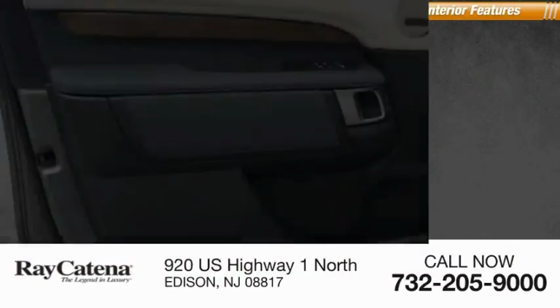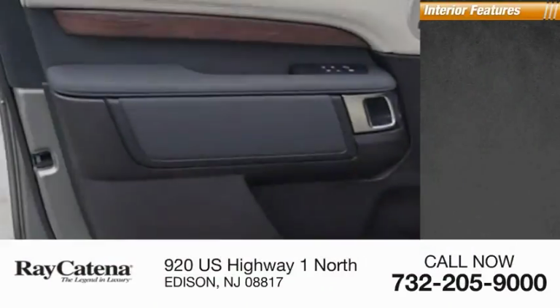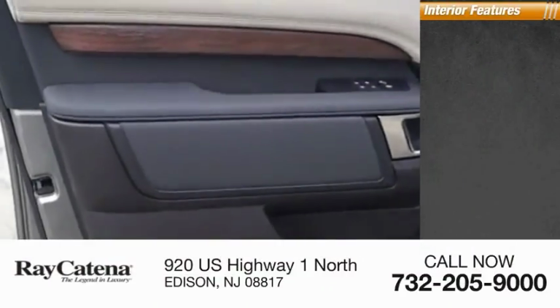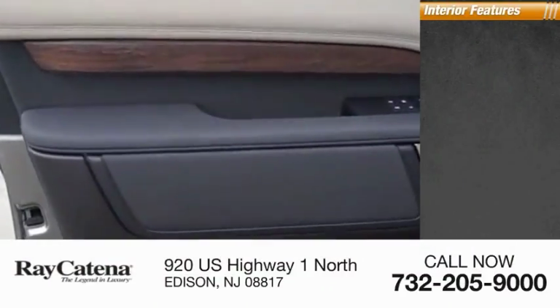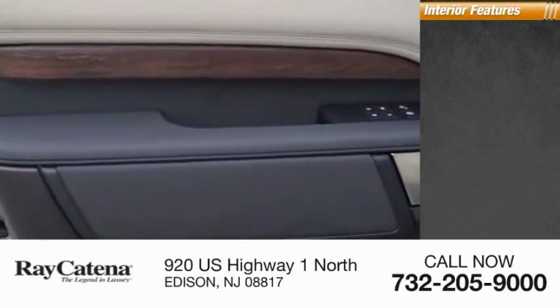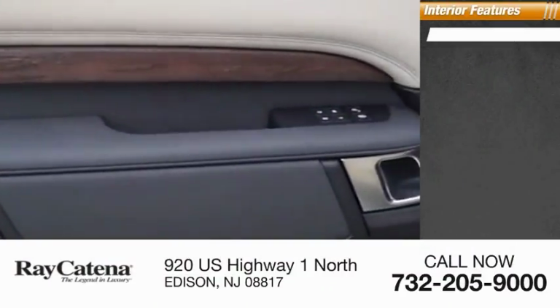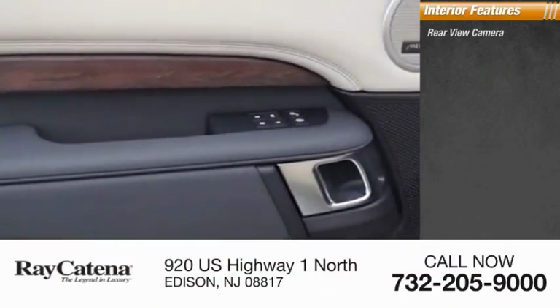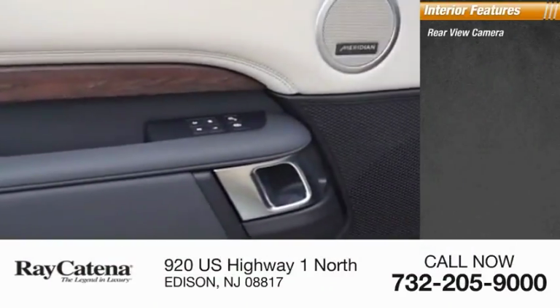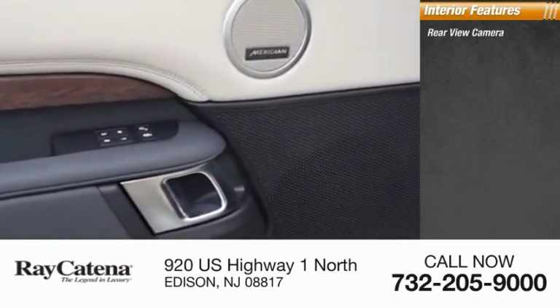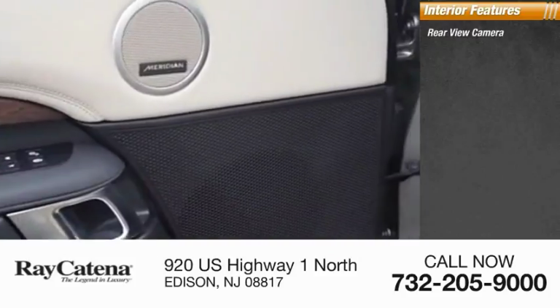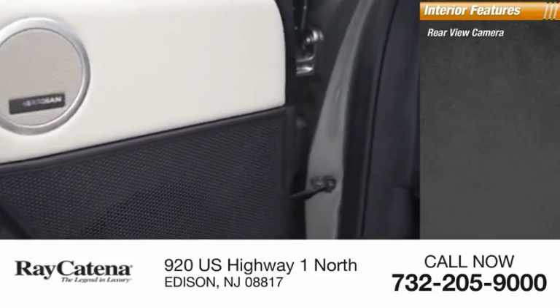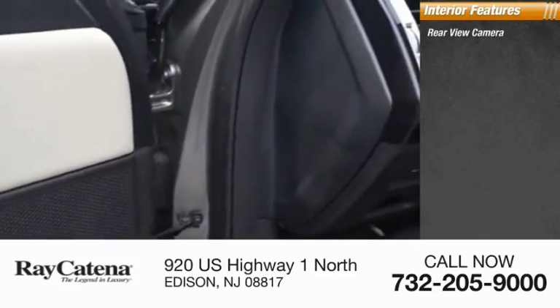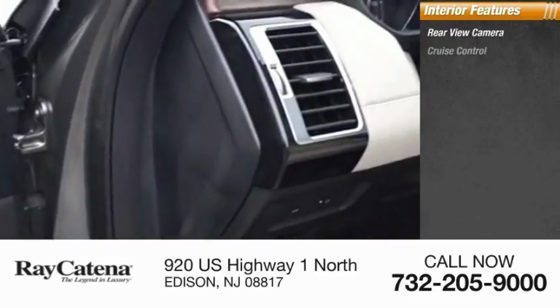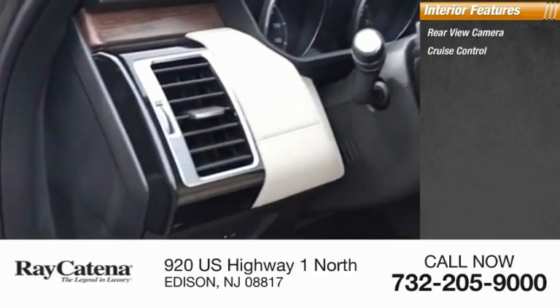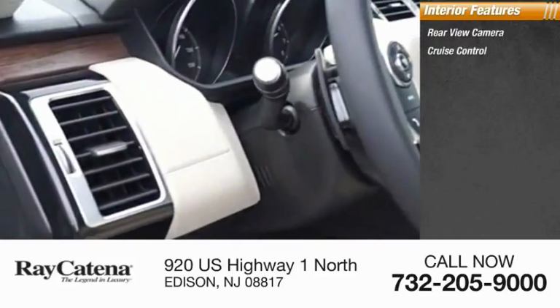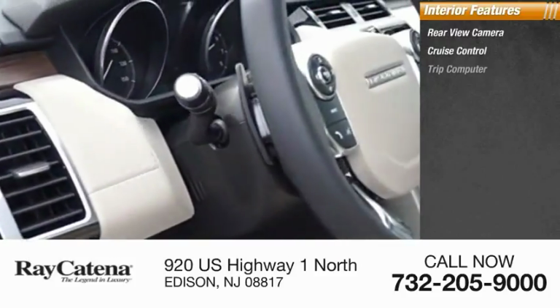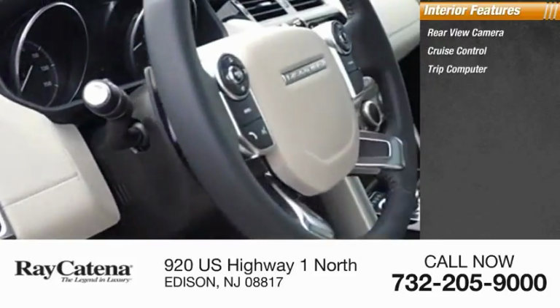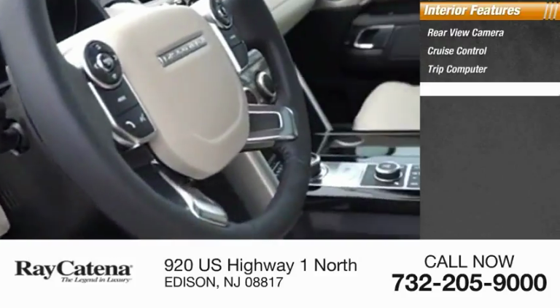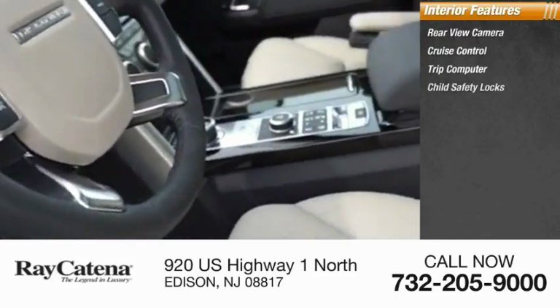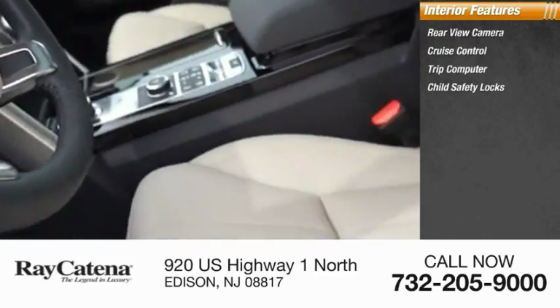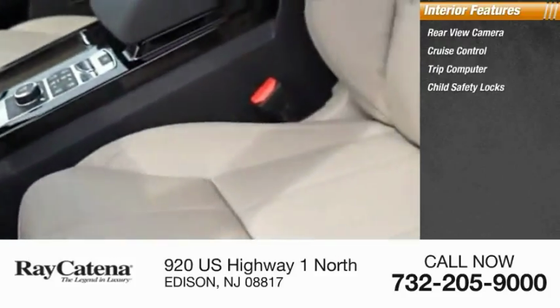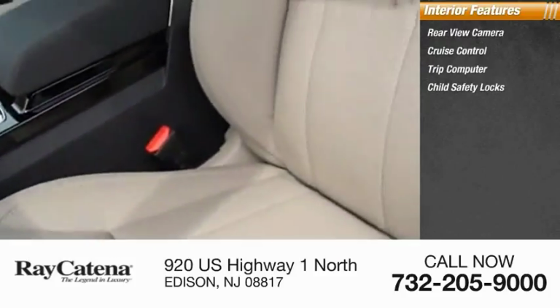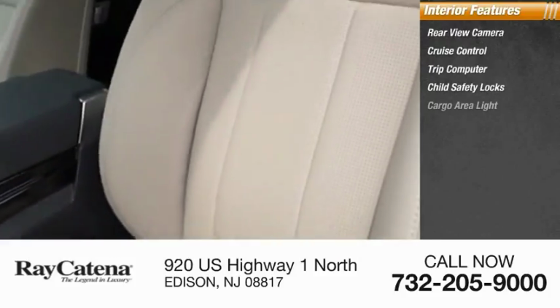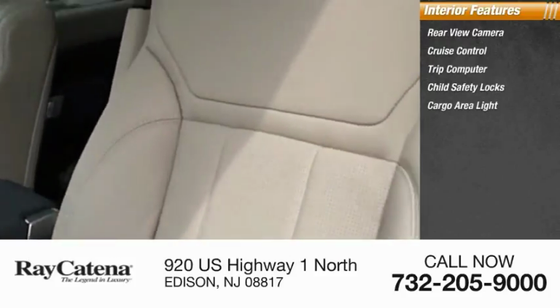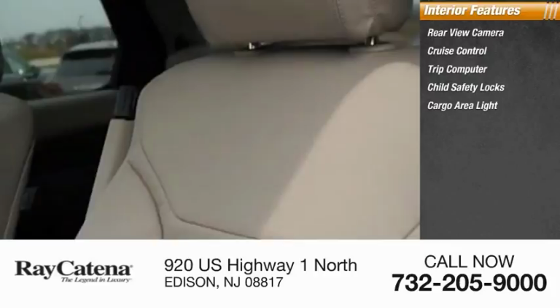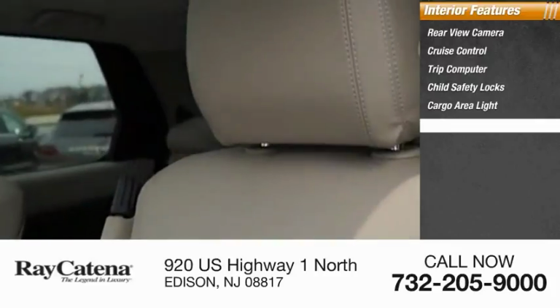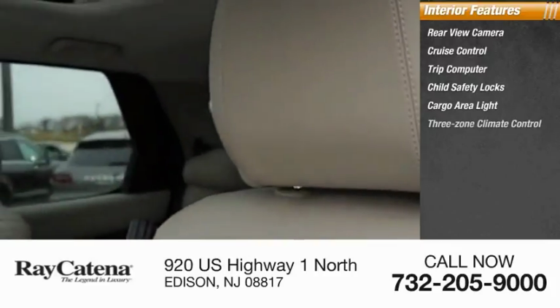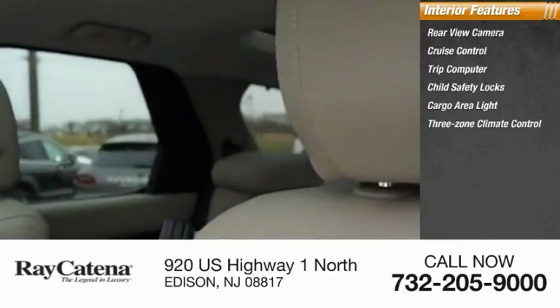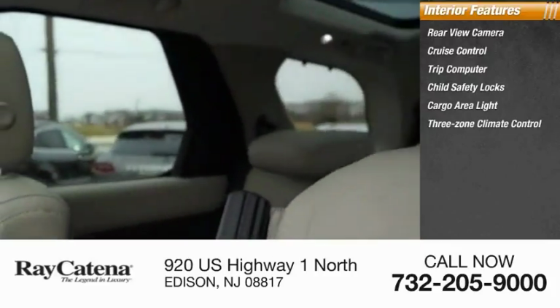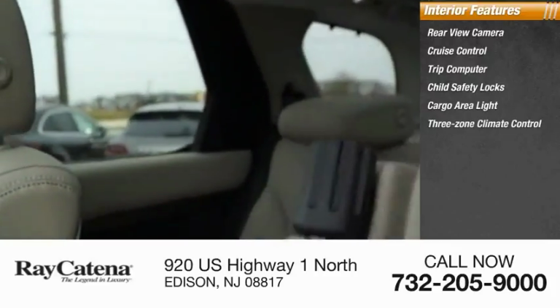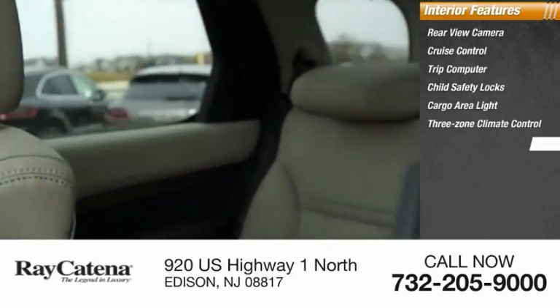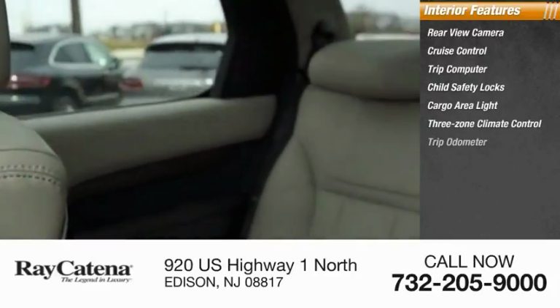Inside you'll find rear view camera, cruise control, trip computer, child safety locks, cargo area light, 3-zone climate control, trip odometer, compass.